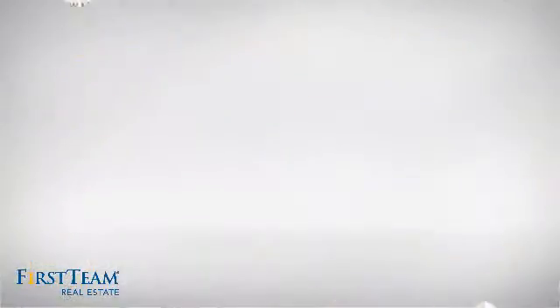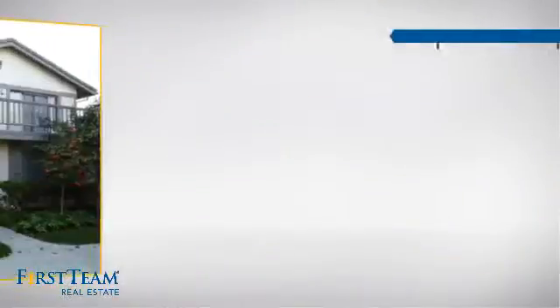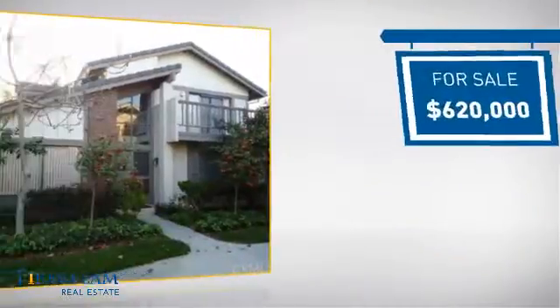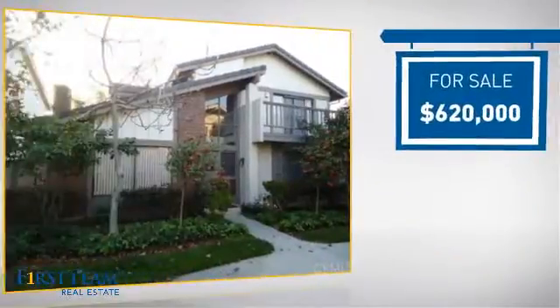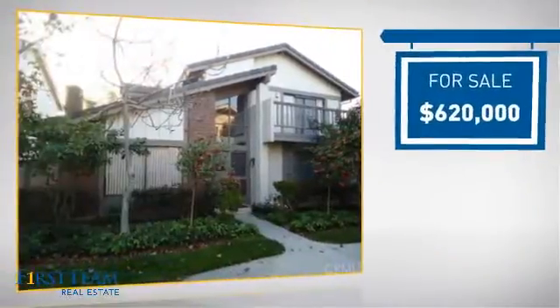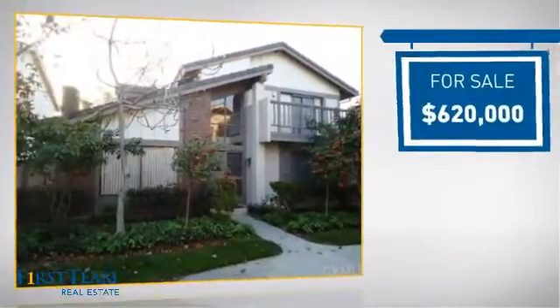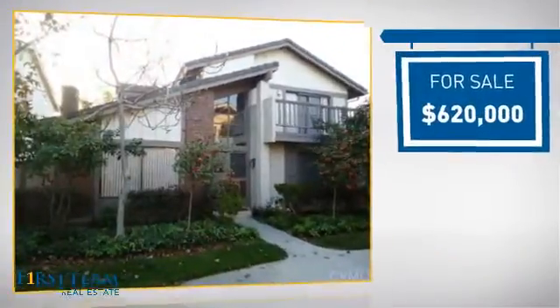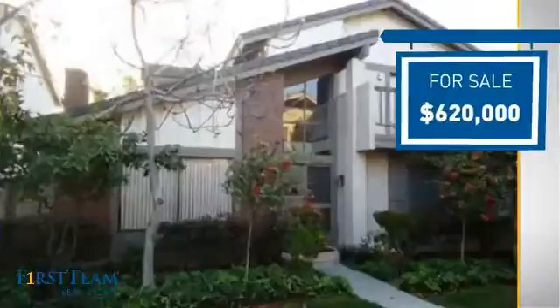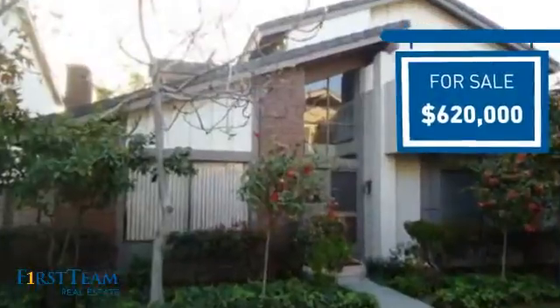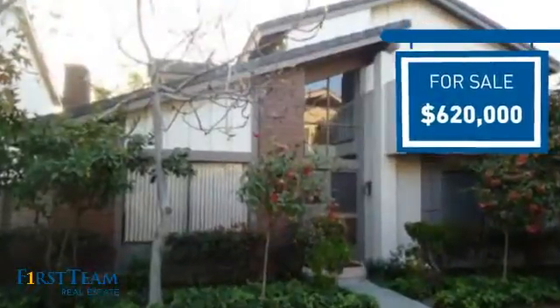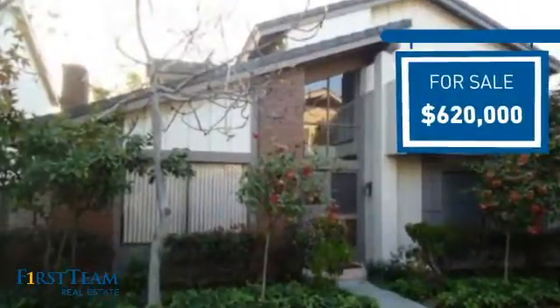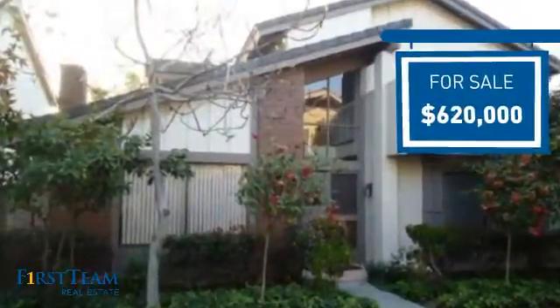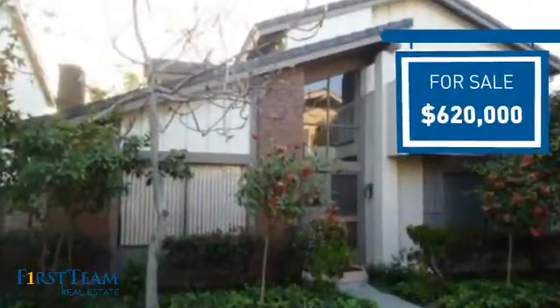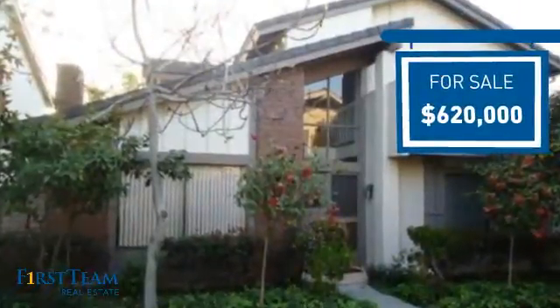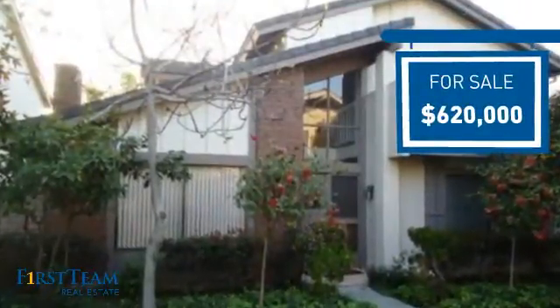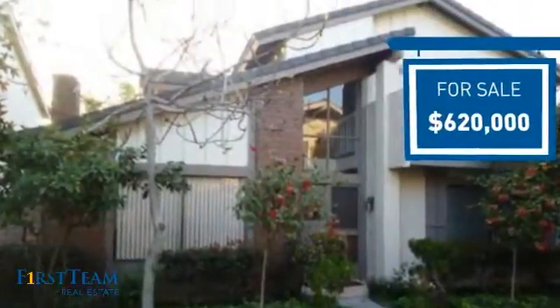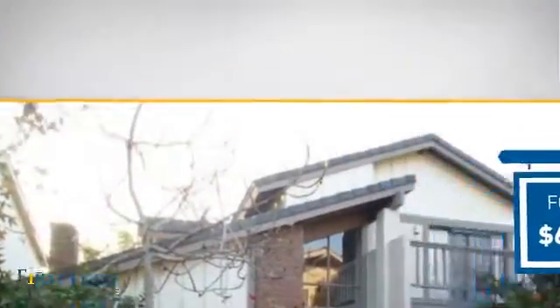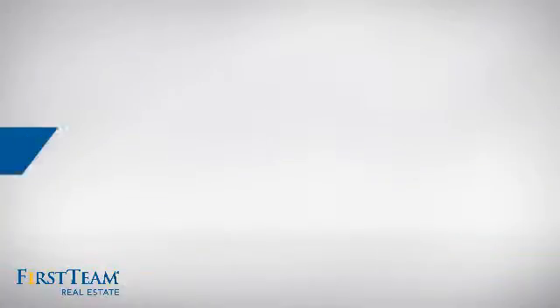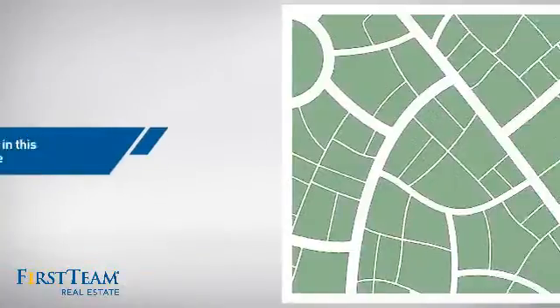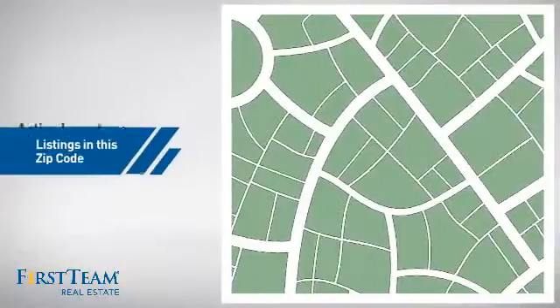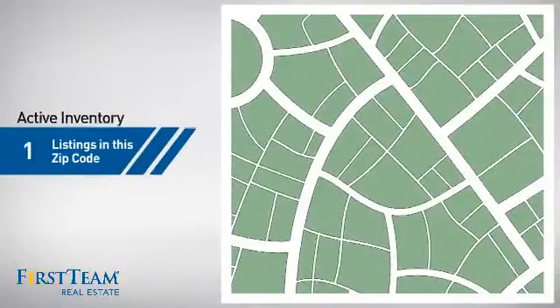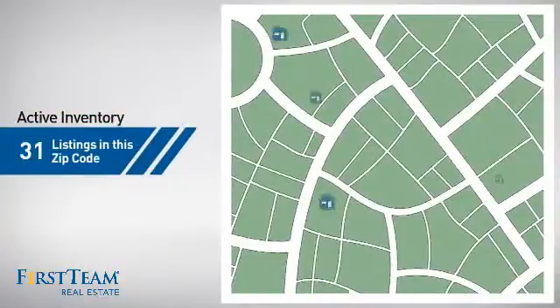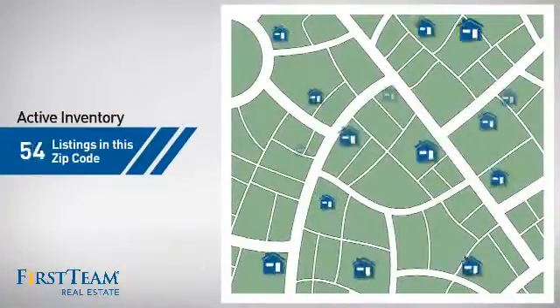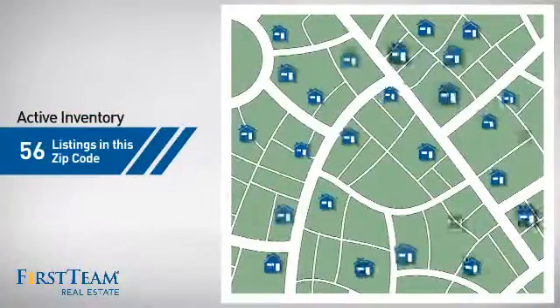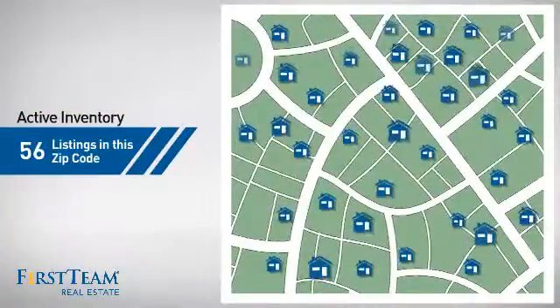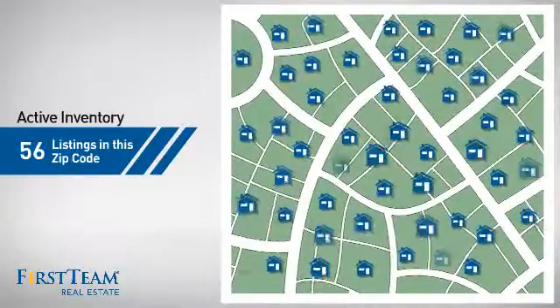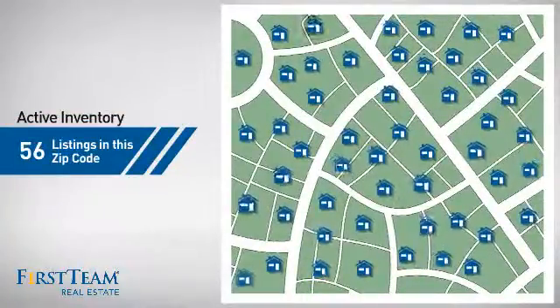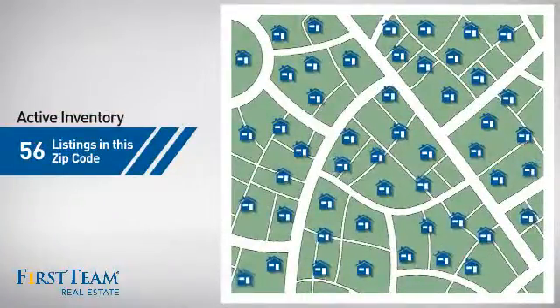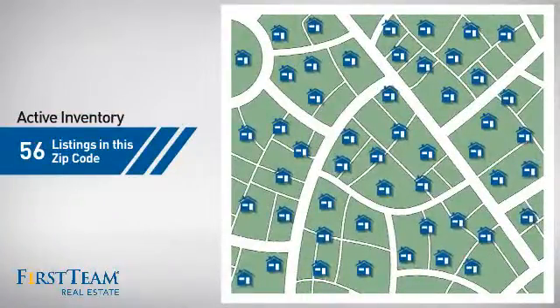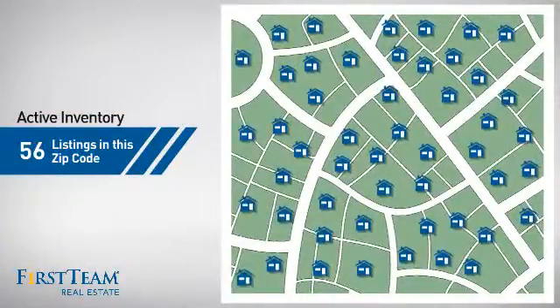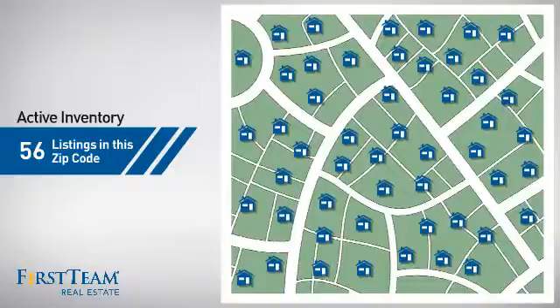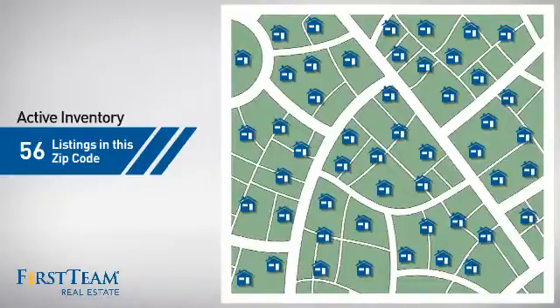Currently listed at just over $600,000, it offers an excellent value for the area. Wondering how it stacks up against the competition? There are now just over 55 homes on the market within this zip code.